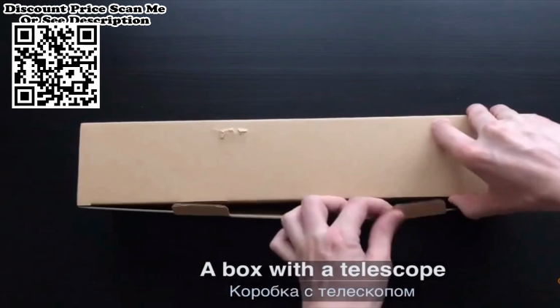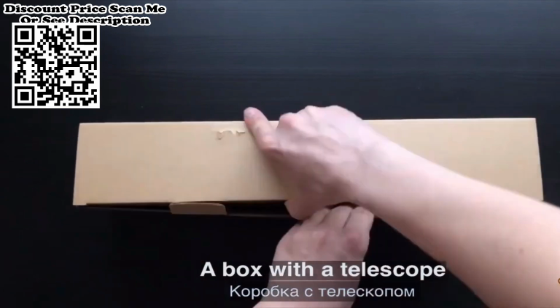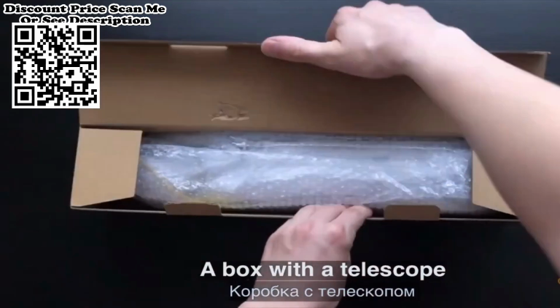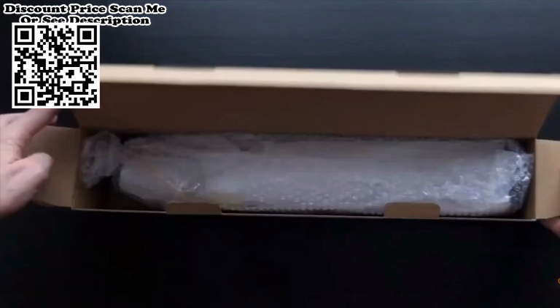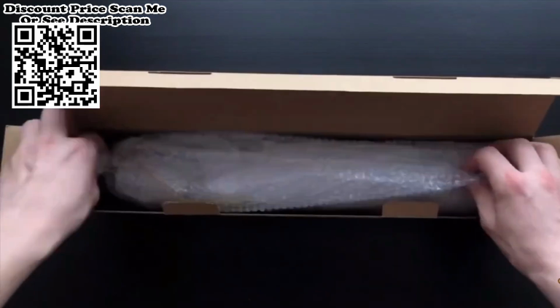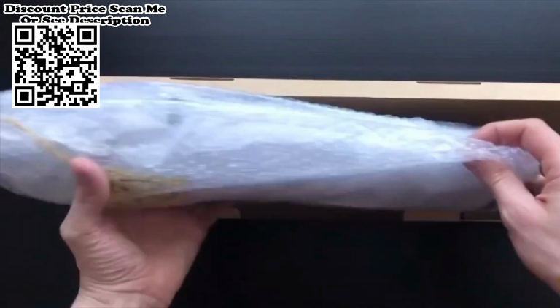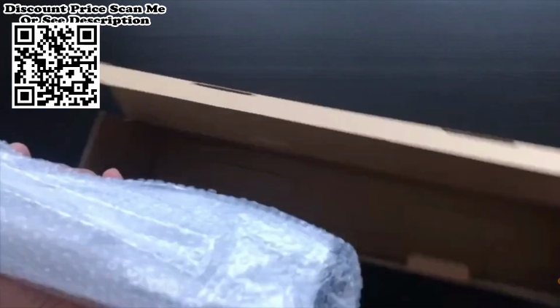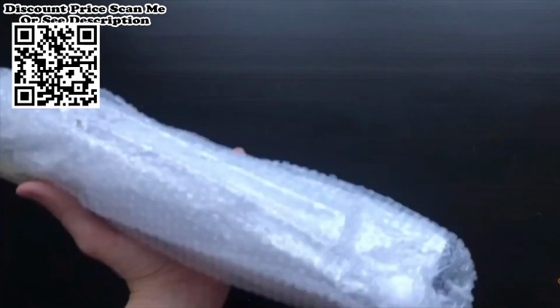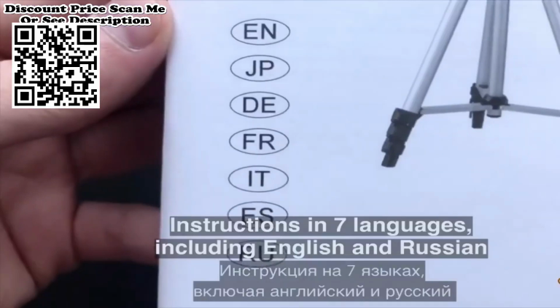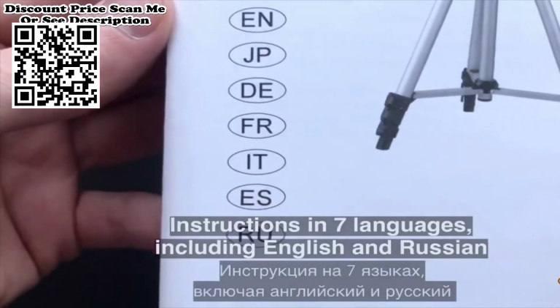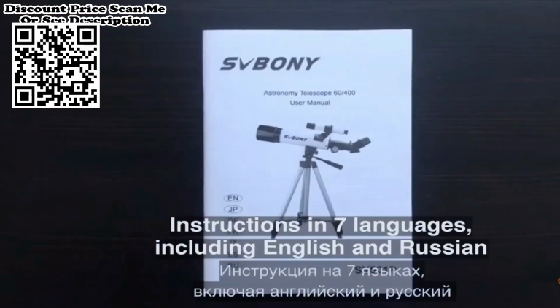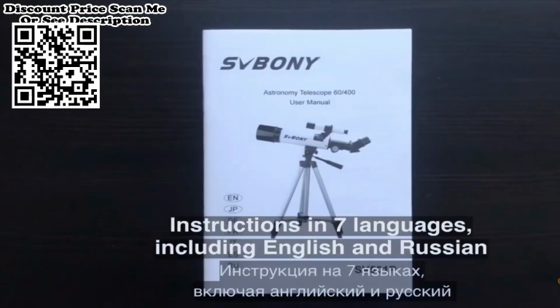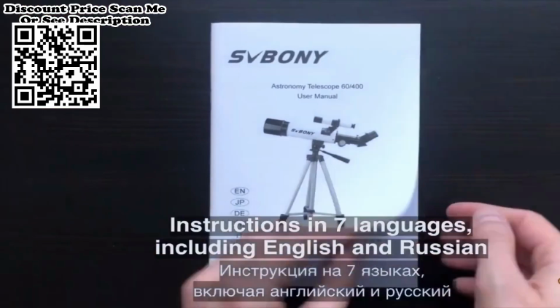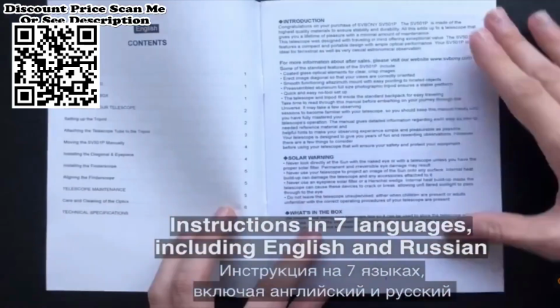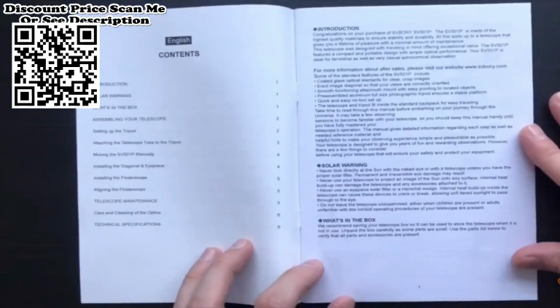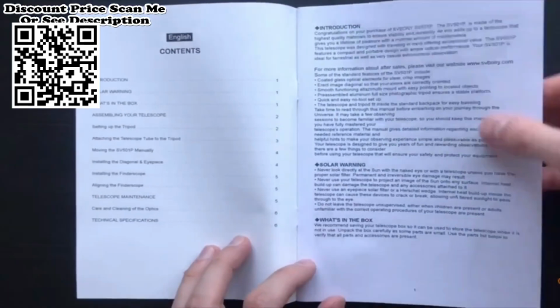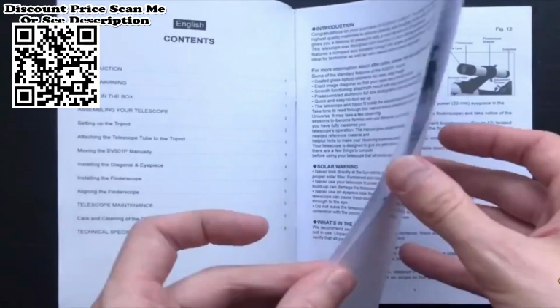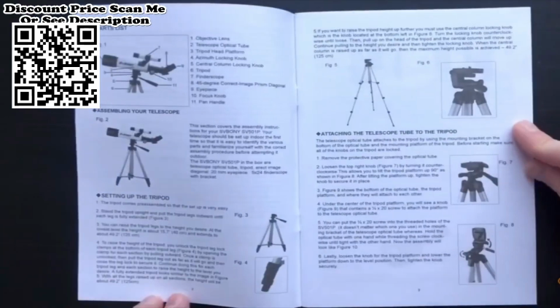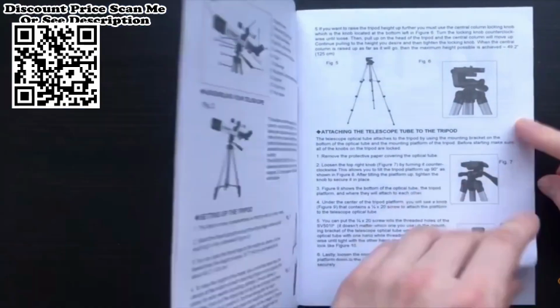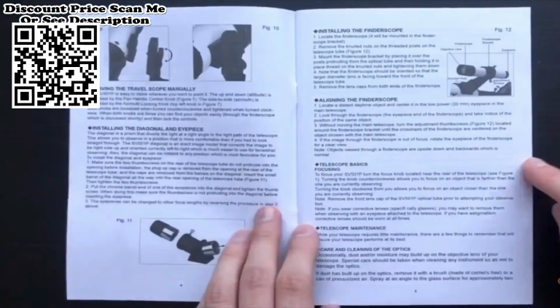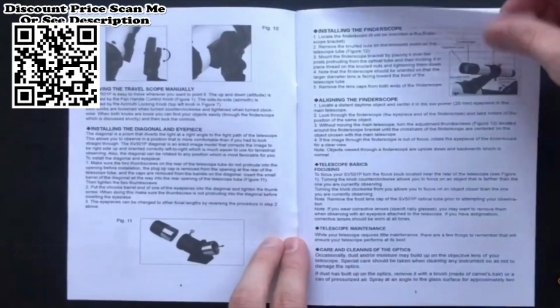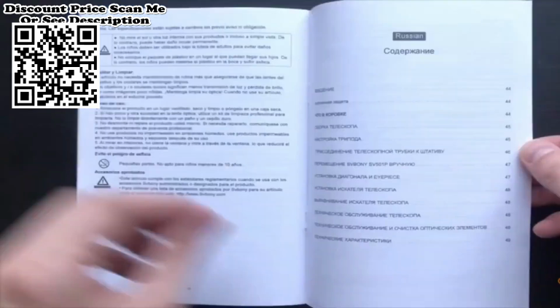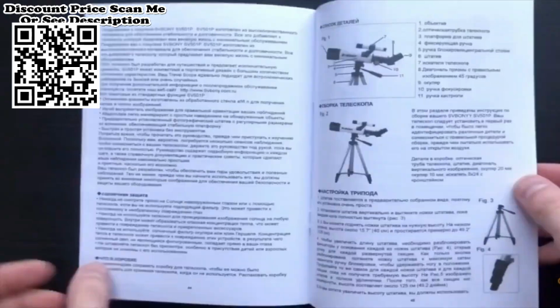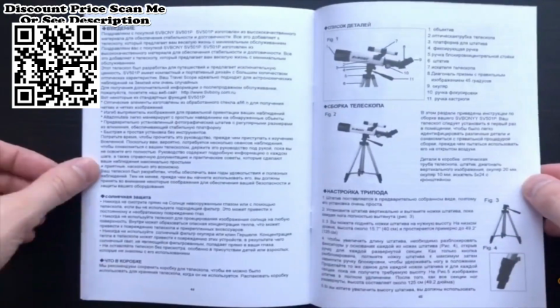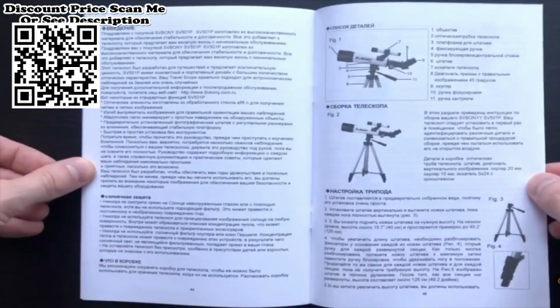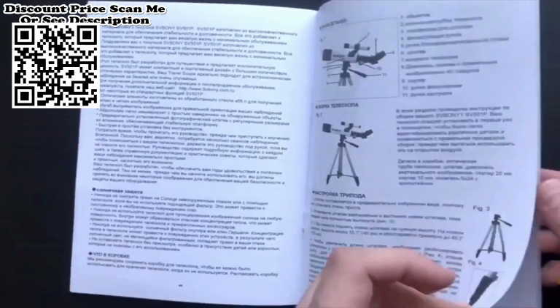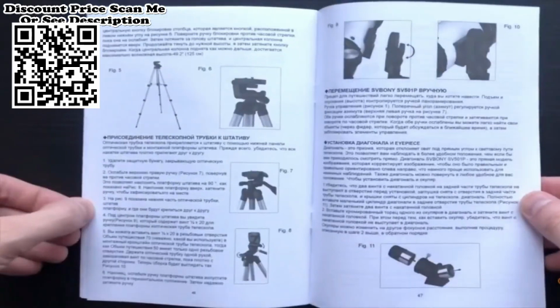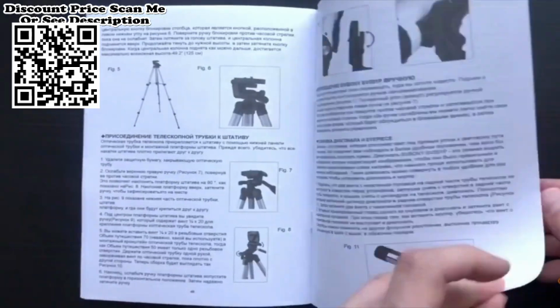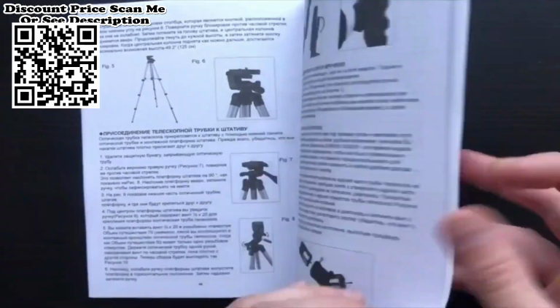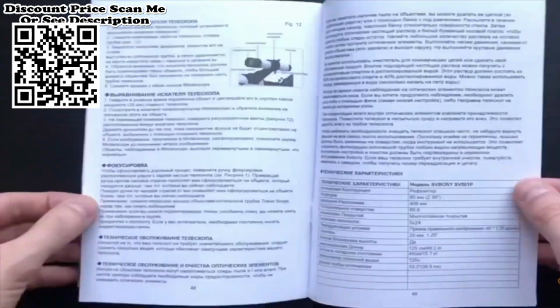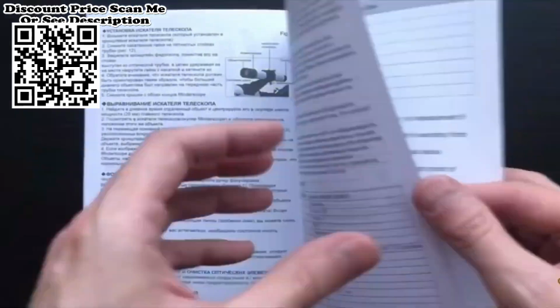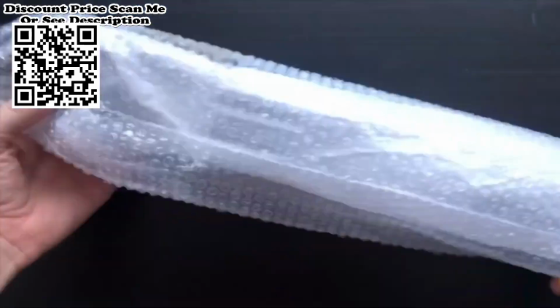SVBONY SV501P Telescope comes with two locking screws. The brass compression ring prevents the marring of your telescope accessories.